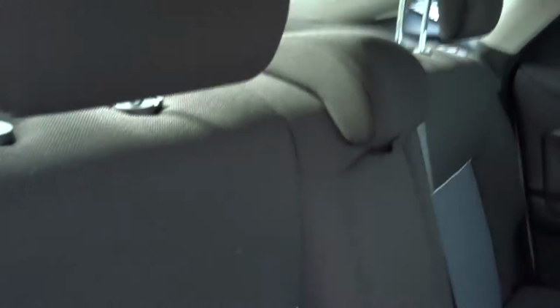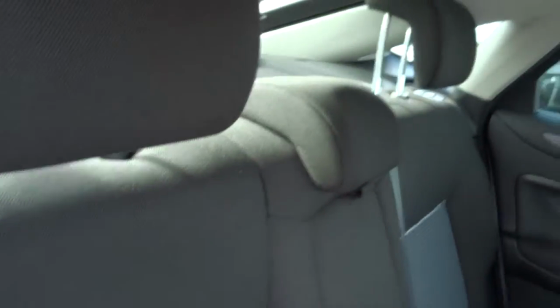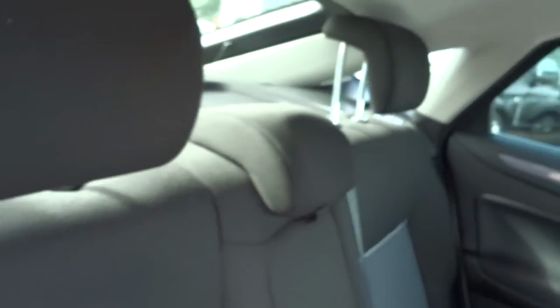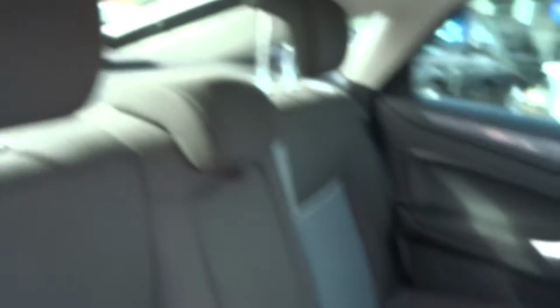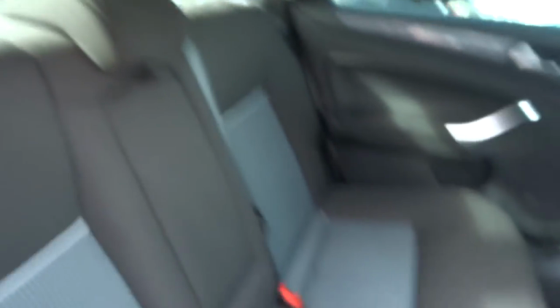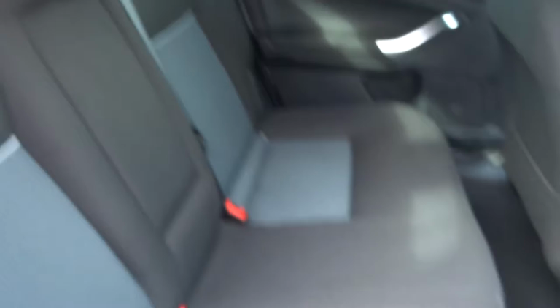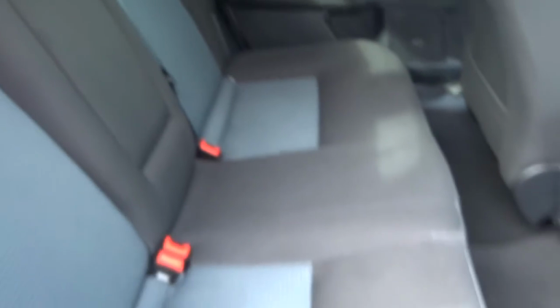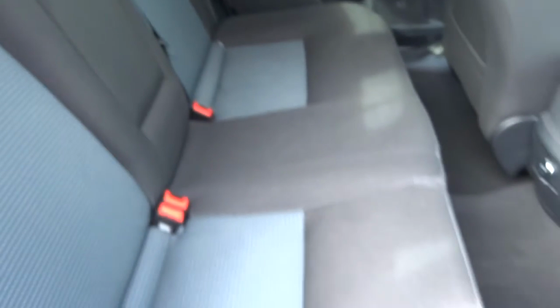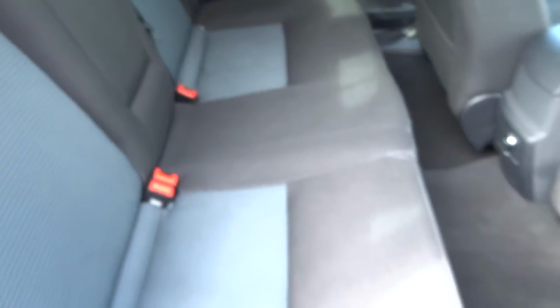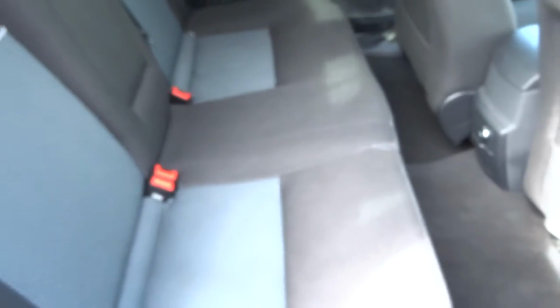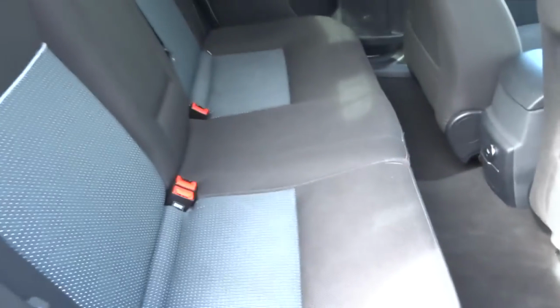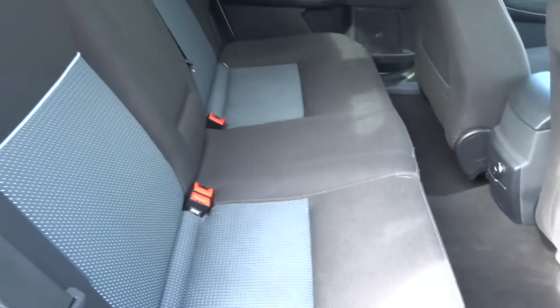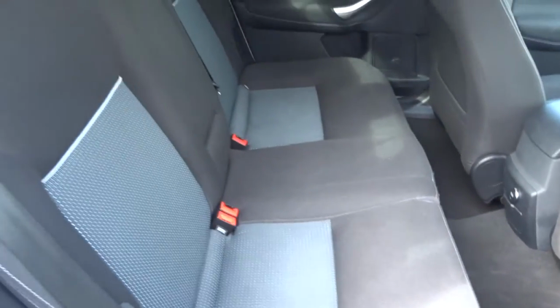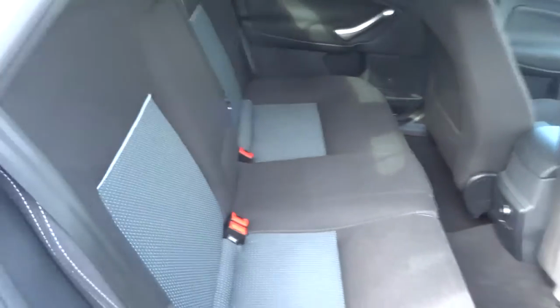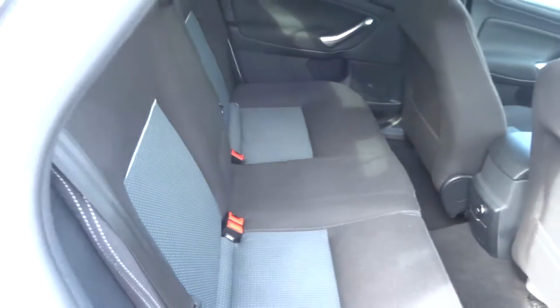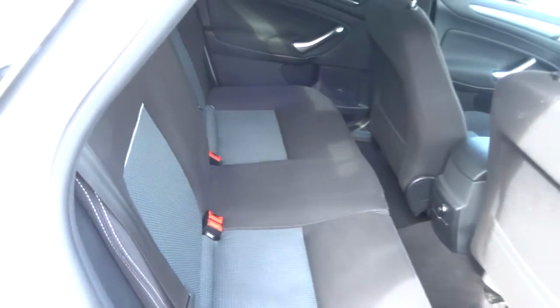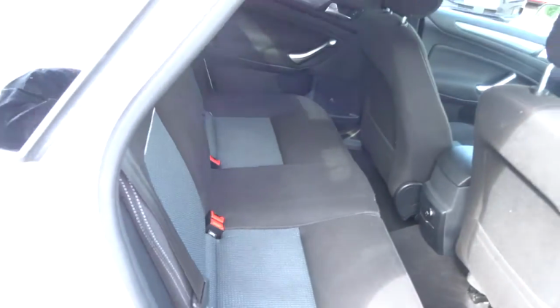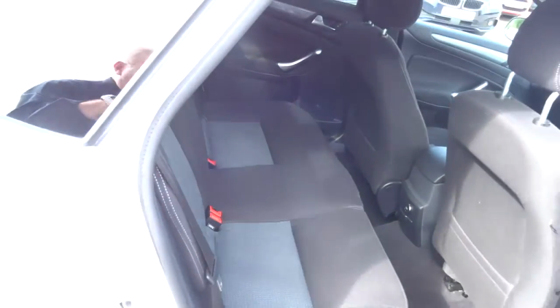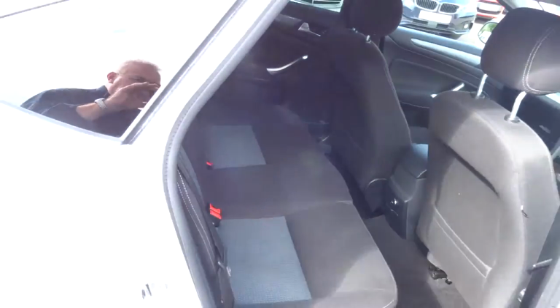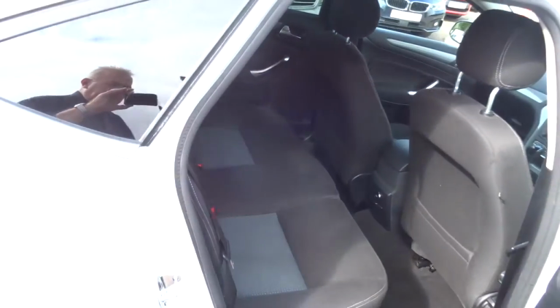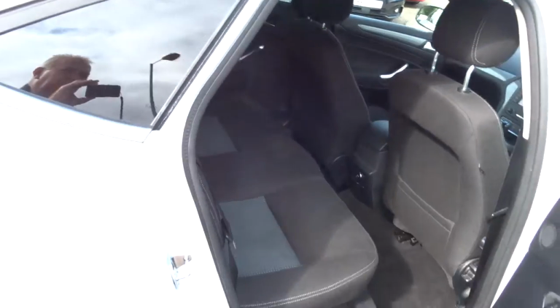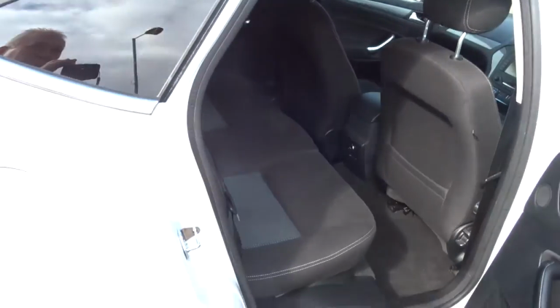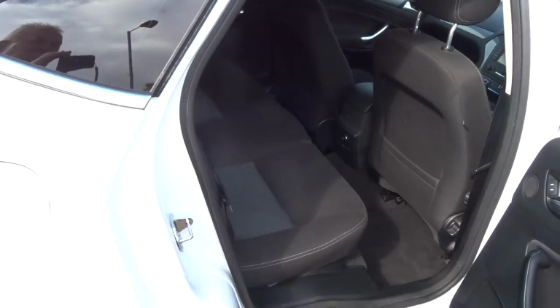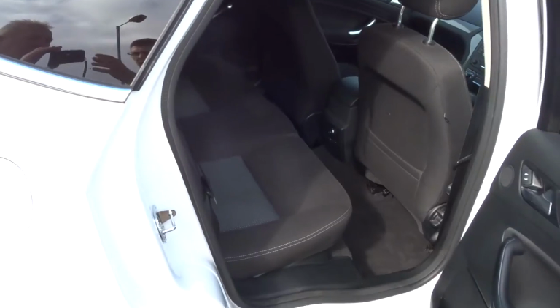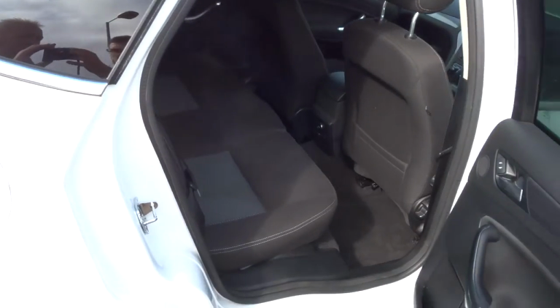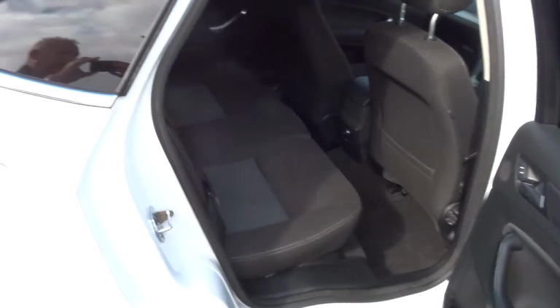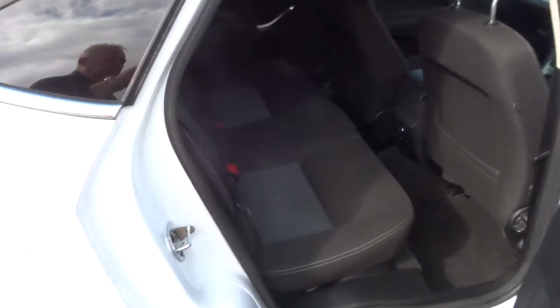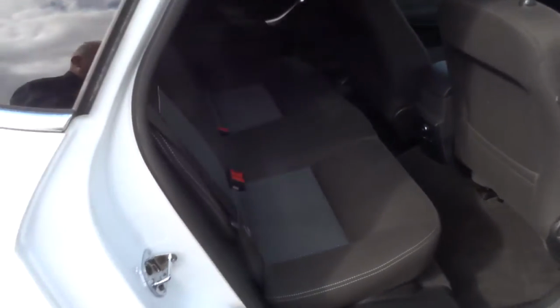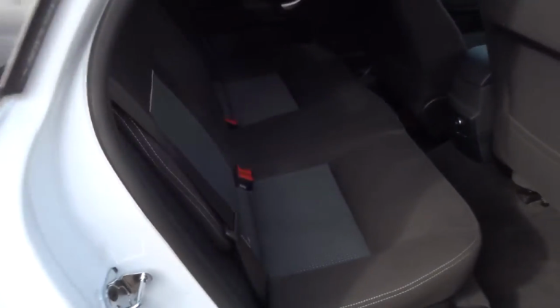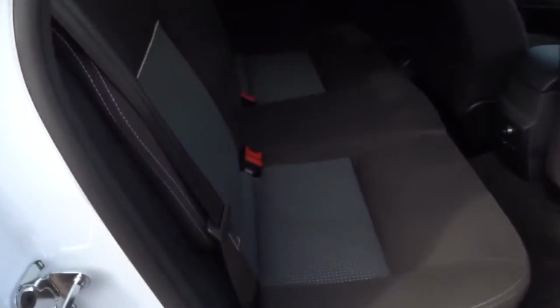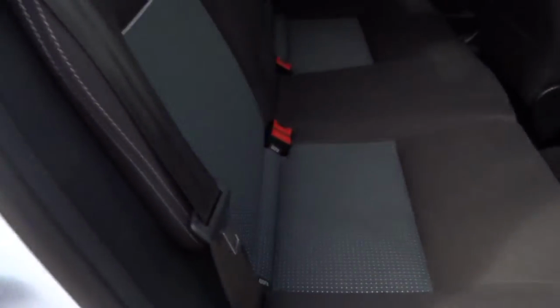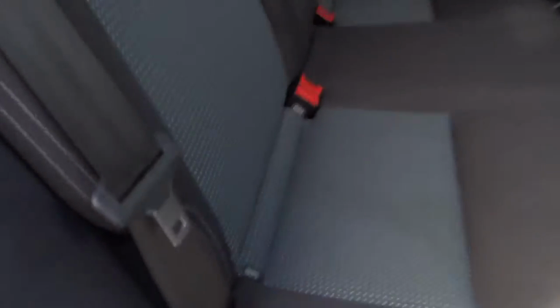Two-tone interior — your passengers get treated to a rear centre armrest as well. We've also got ISOFIX in there.